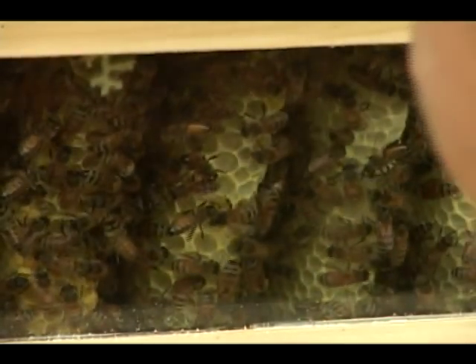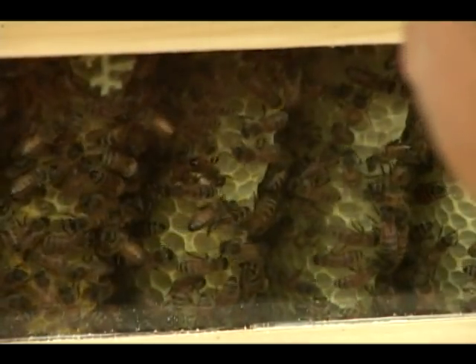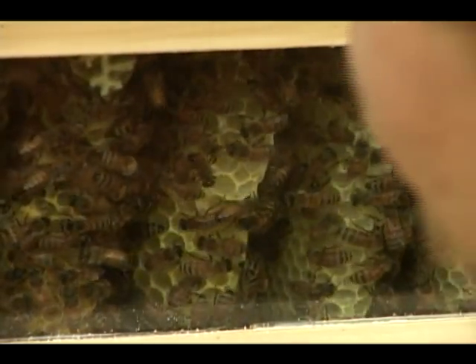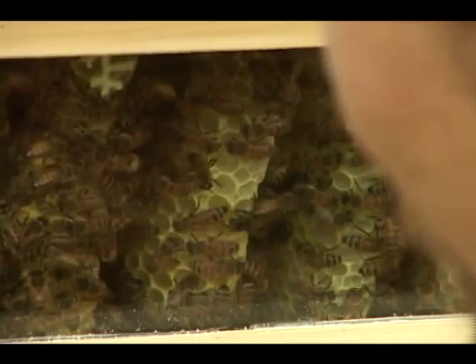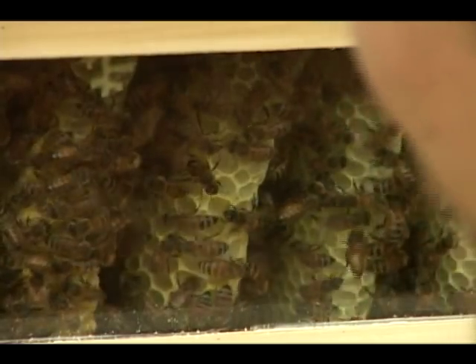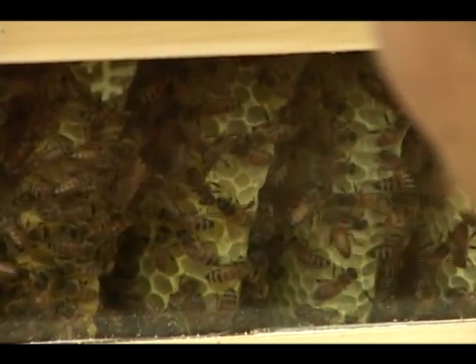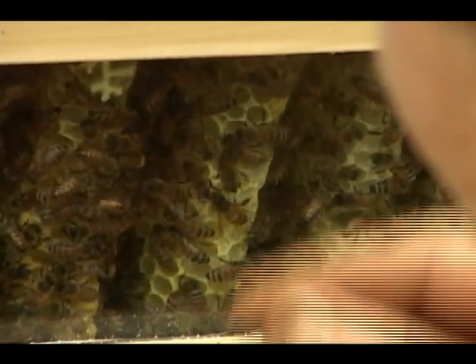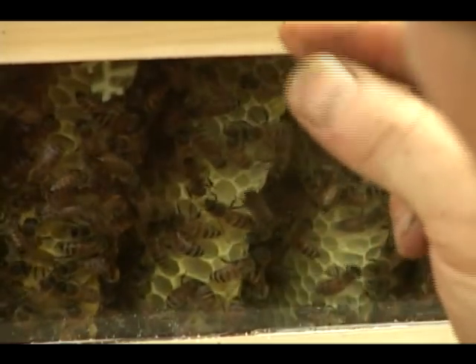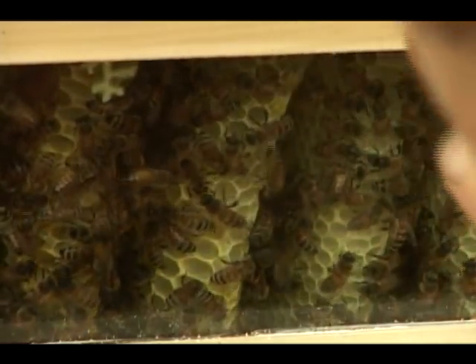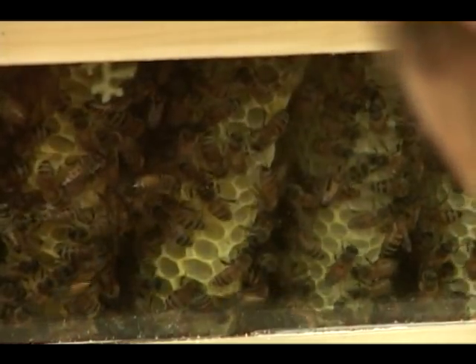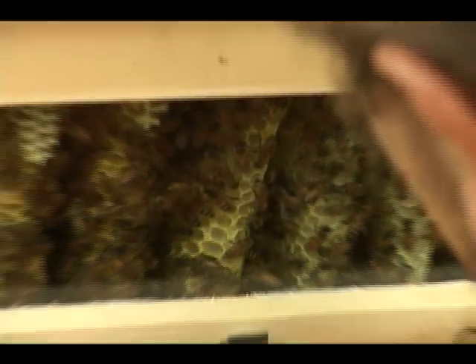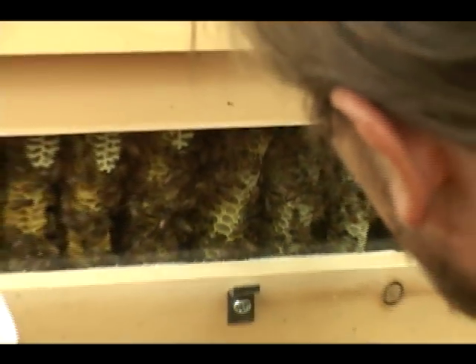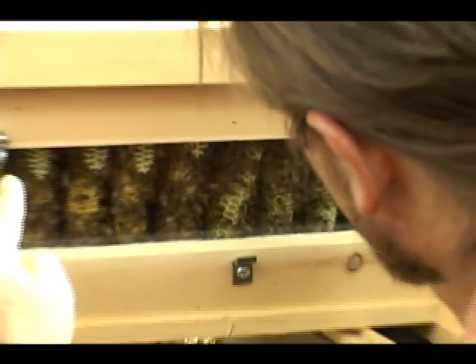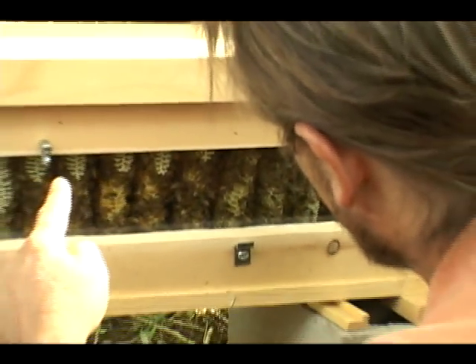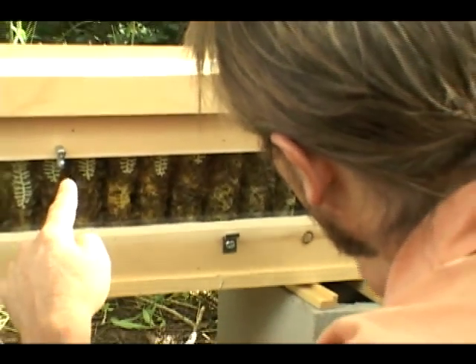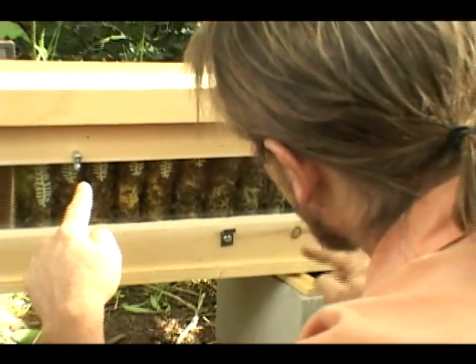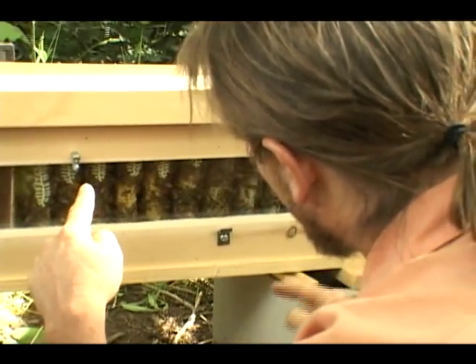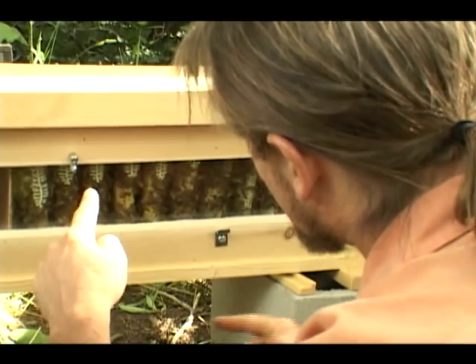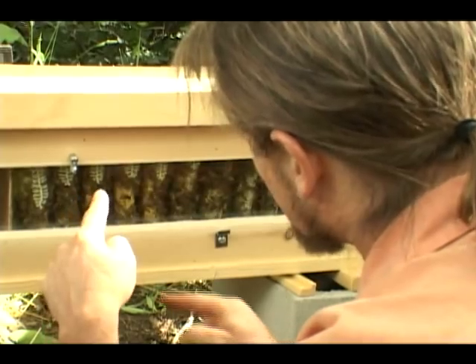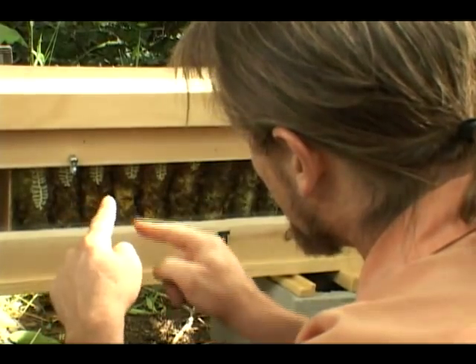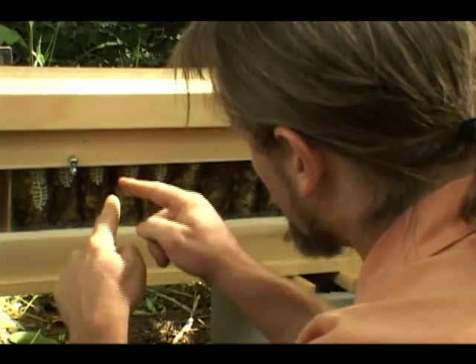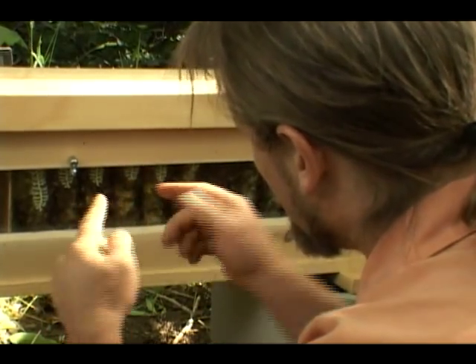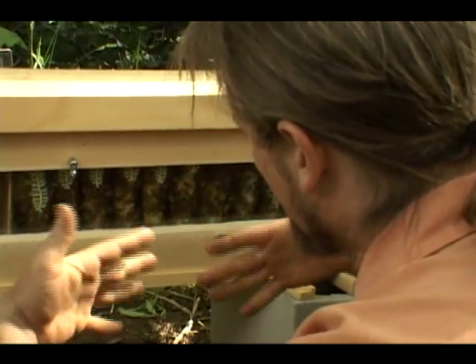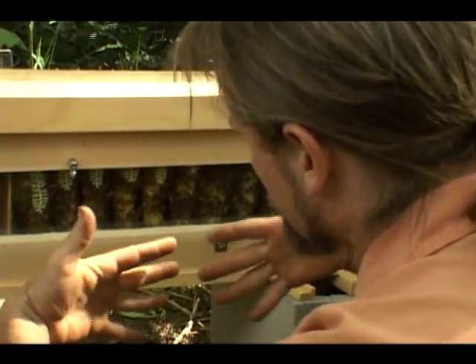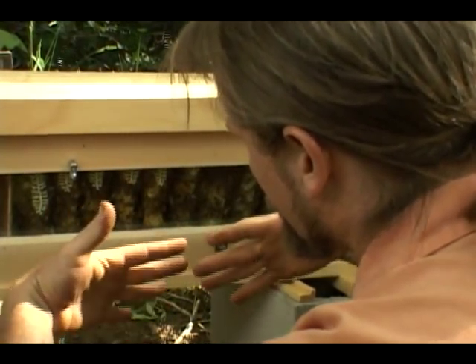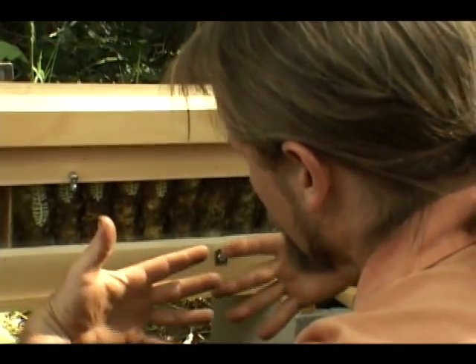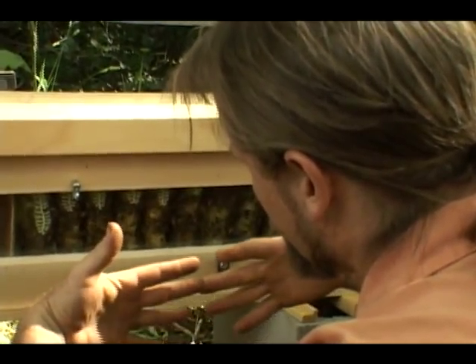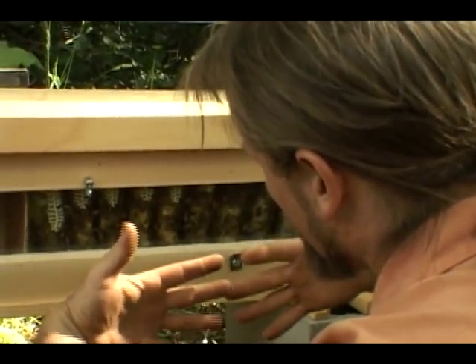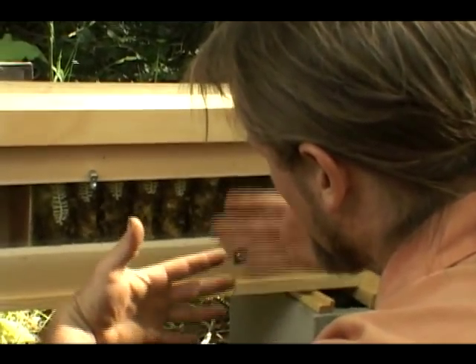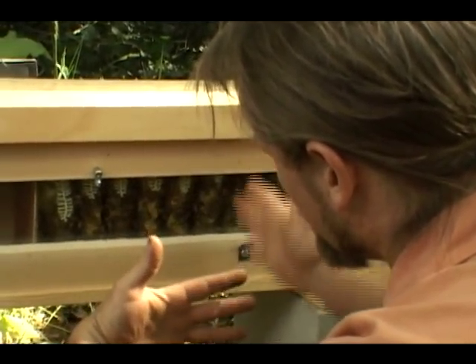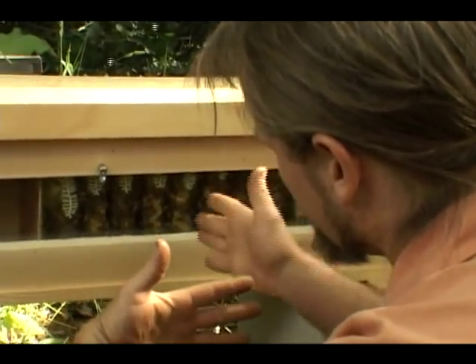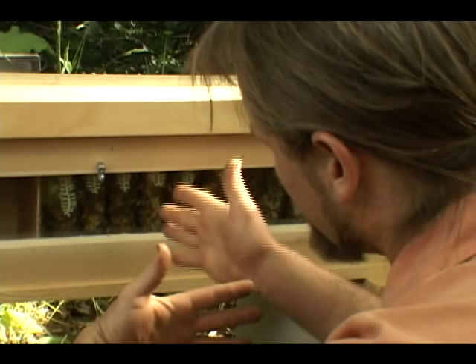So how they draw out their comb is they hang on each other's legs. They'll hang like this, they'll make this necklace chain. That gives them a perfect angle of gravity.